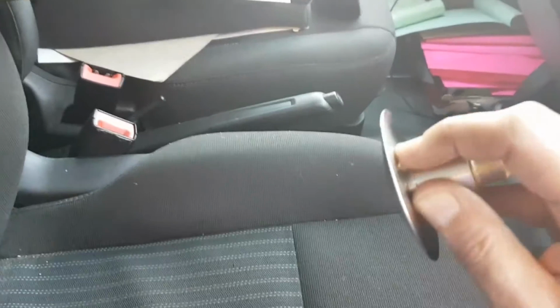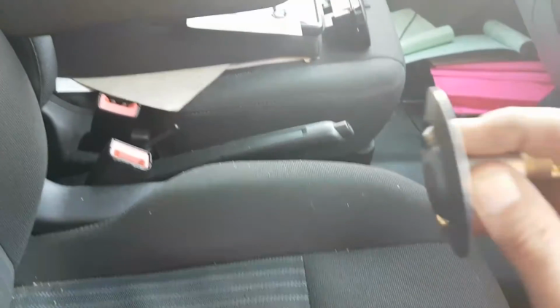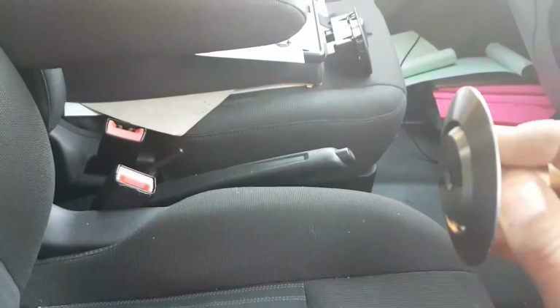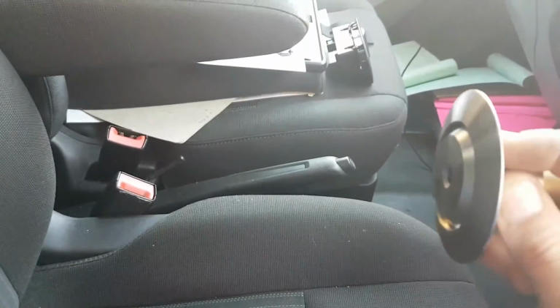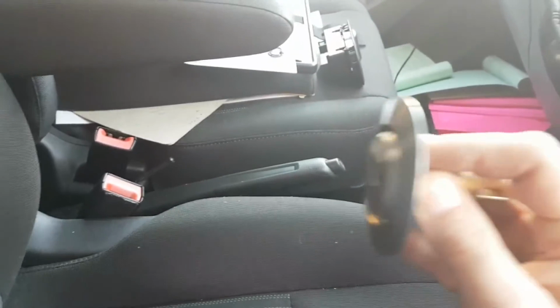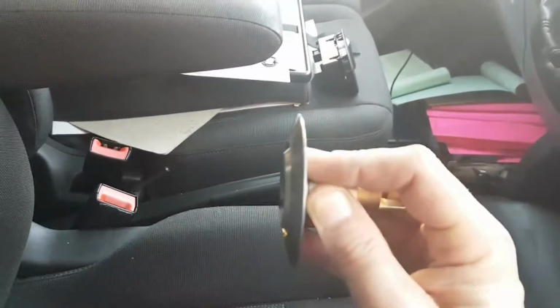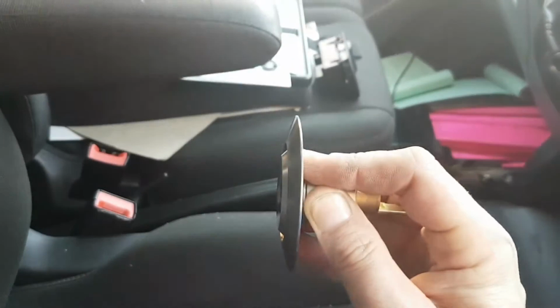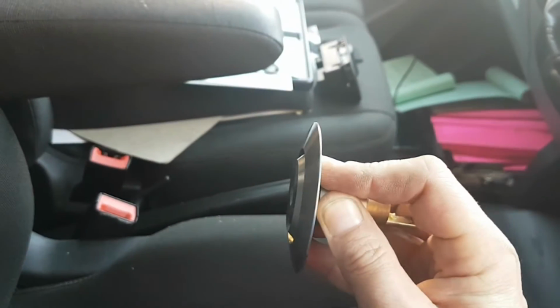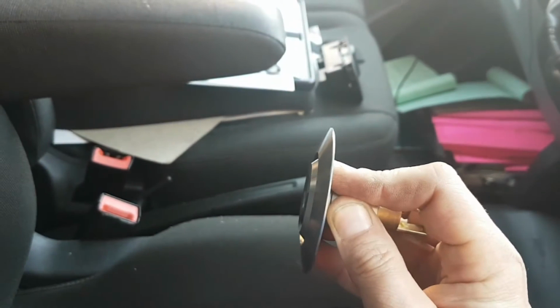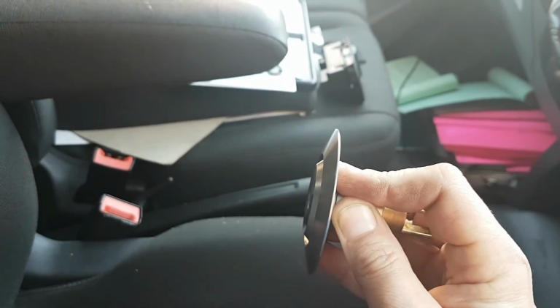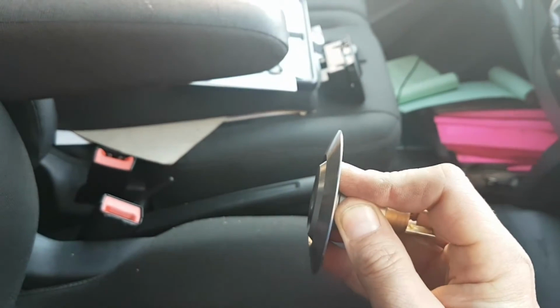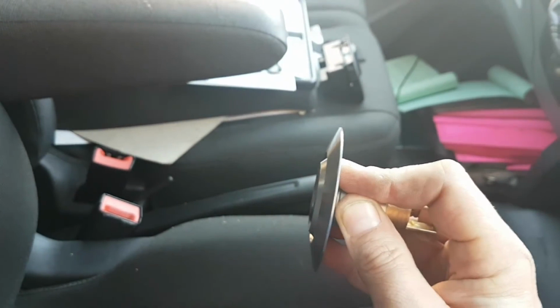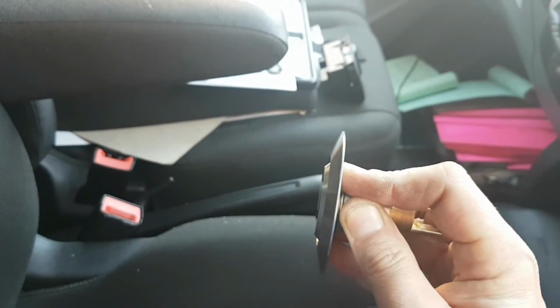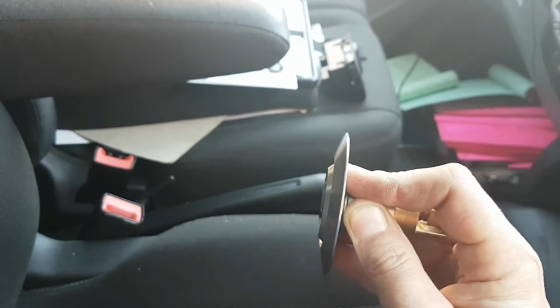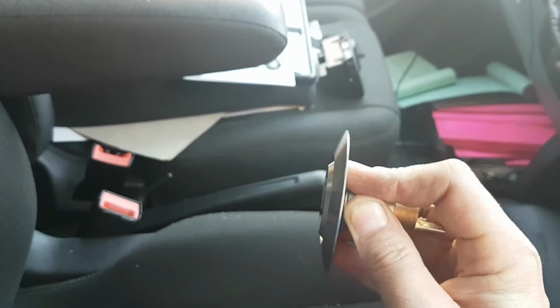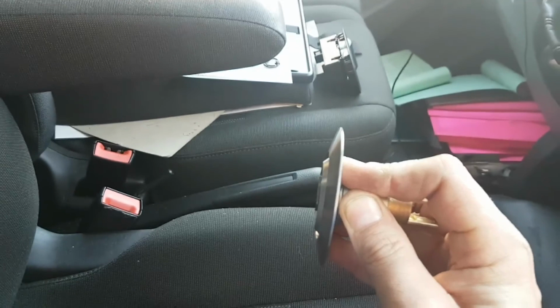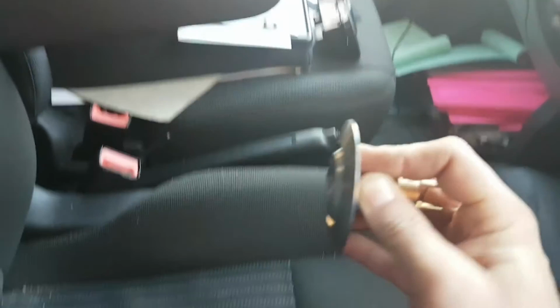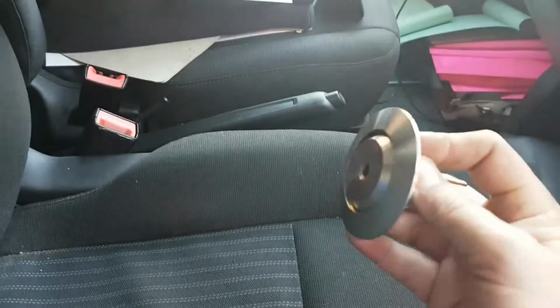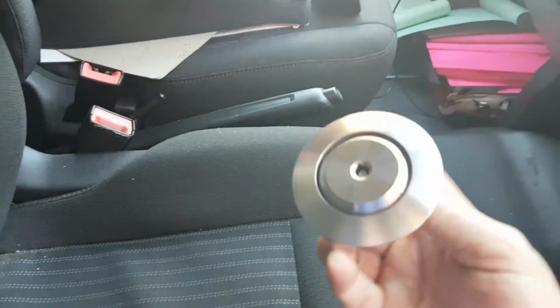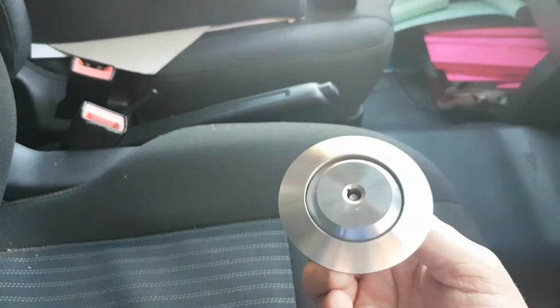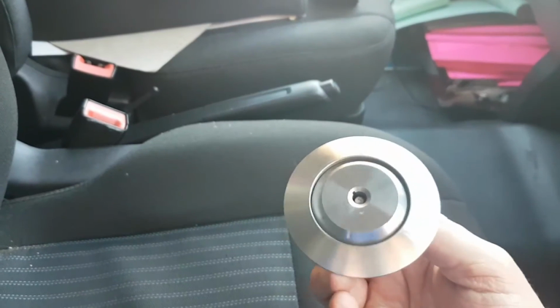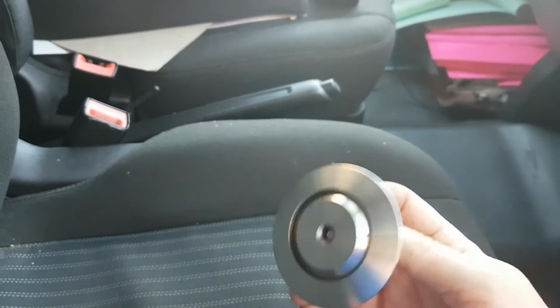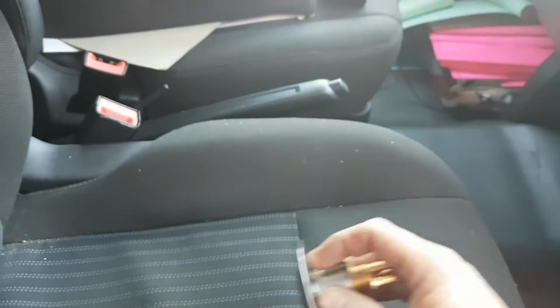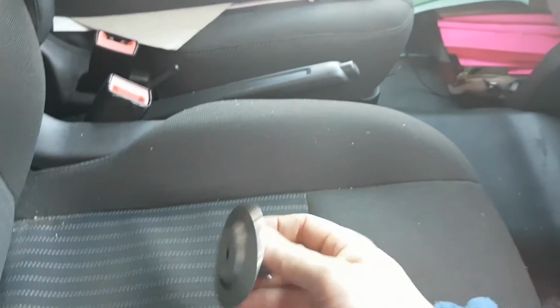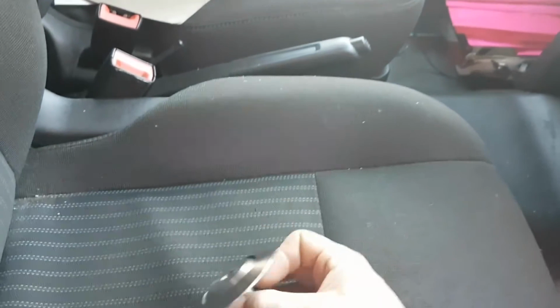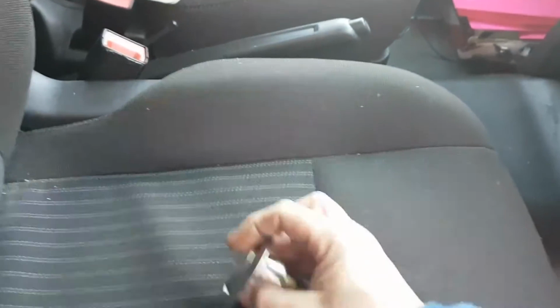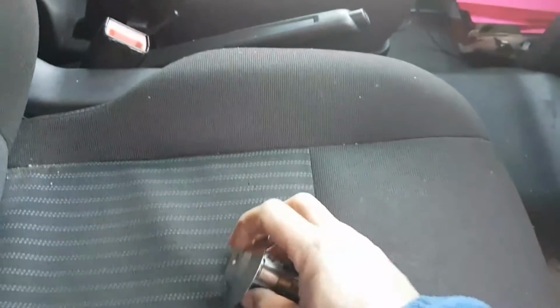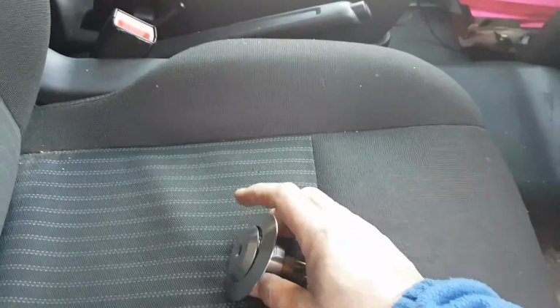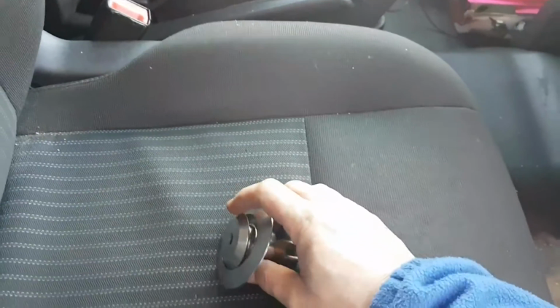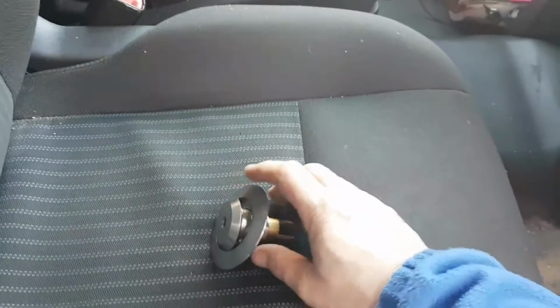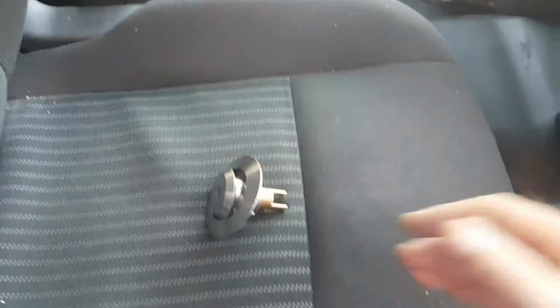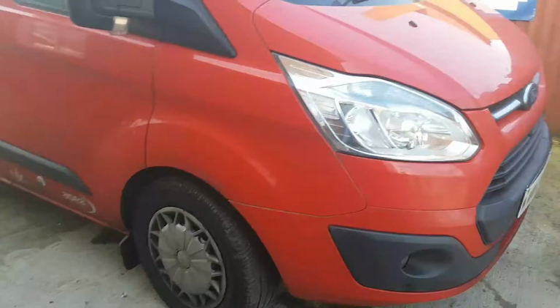You can't physically get hold of the lock with the Stilsons or anything to get a good grip on it. The lock just protrudes outside, but you're not going to get anything on that at all. So we'll get this all installed and then give you a look at what it looks like.